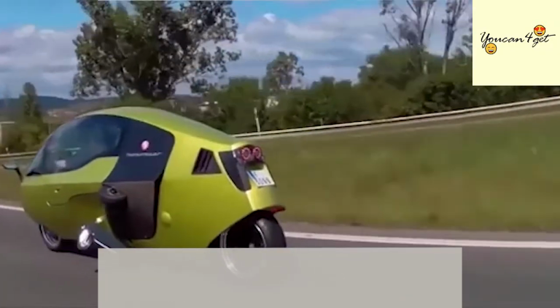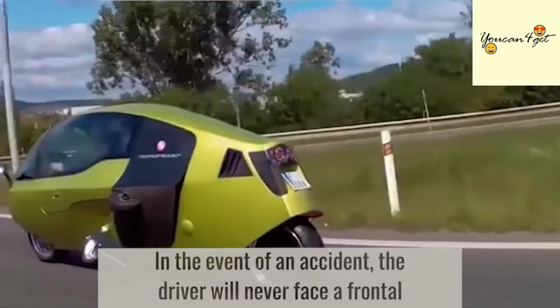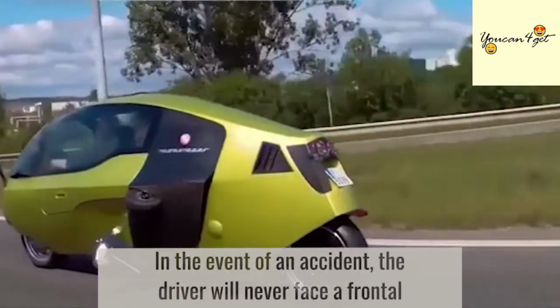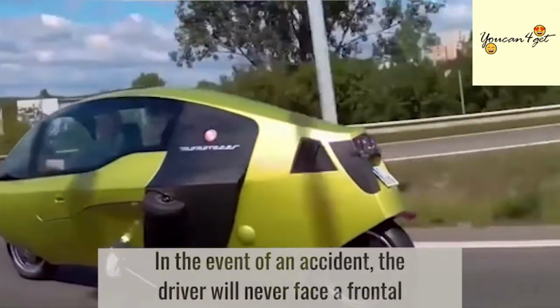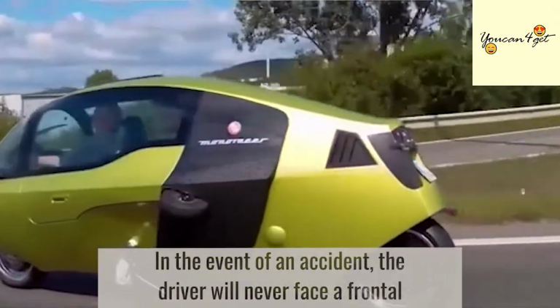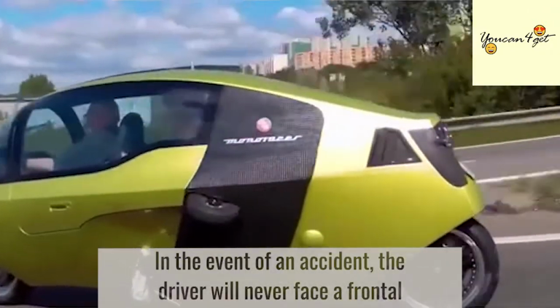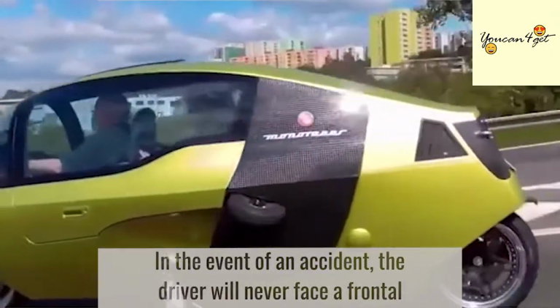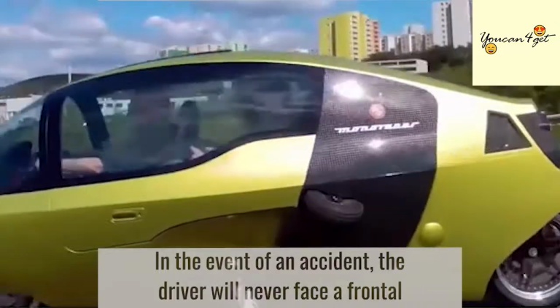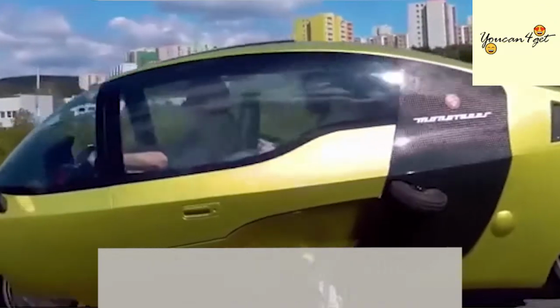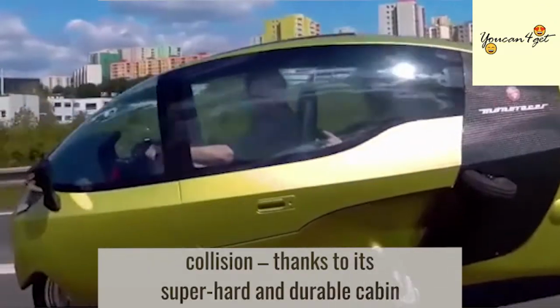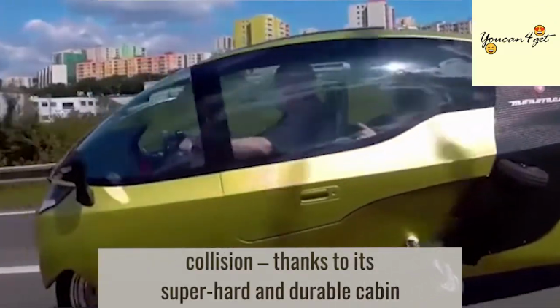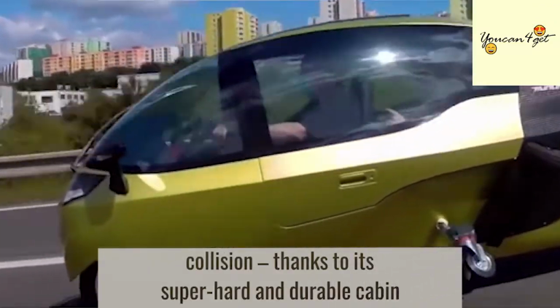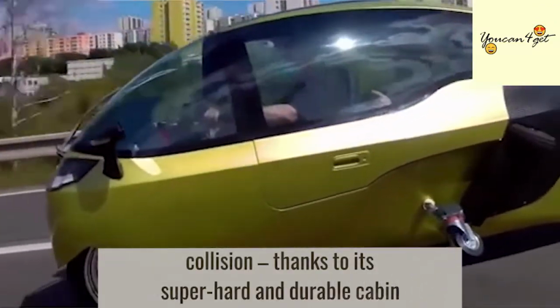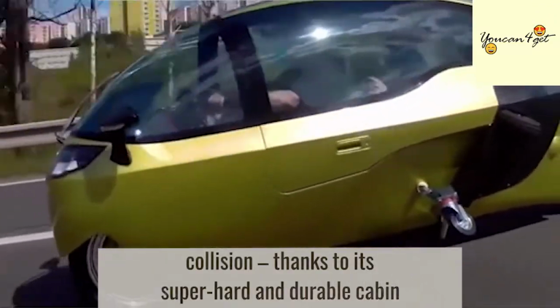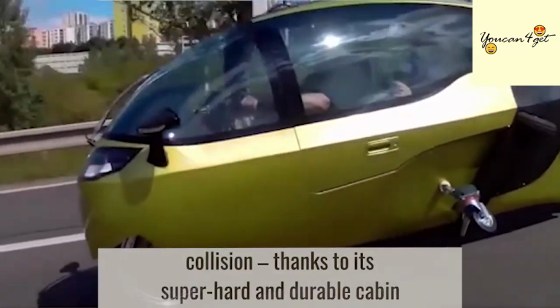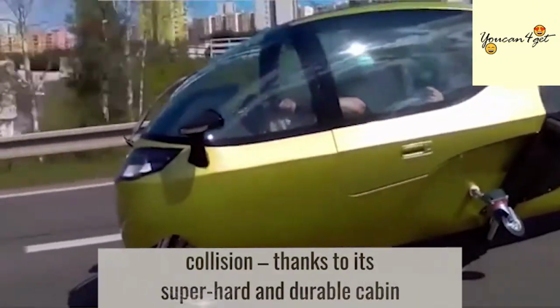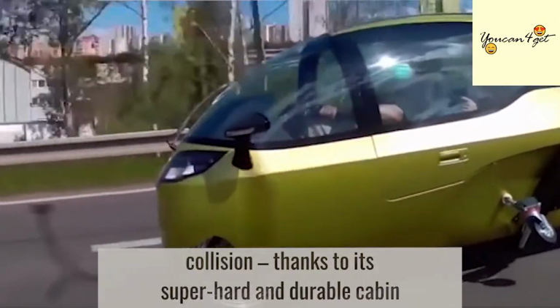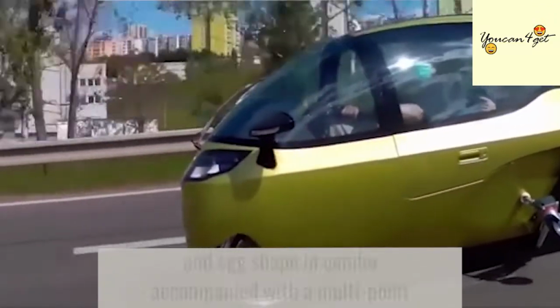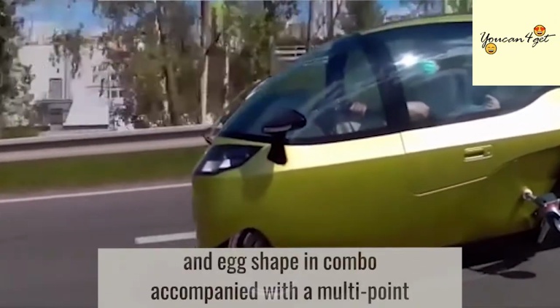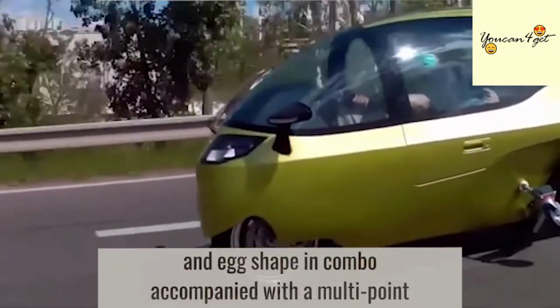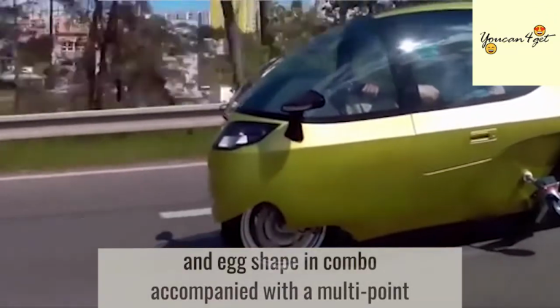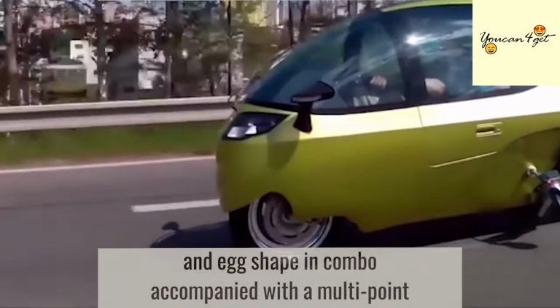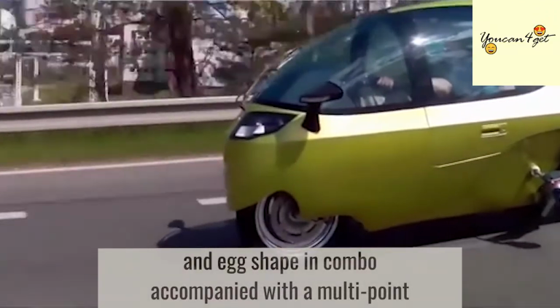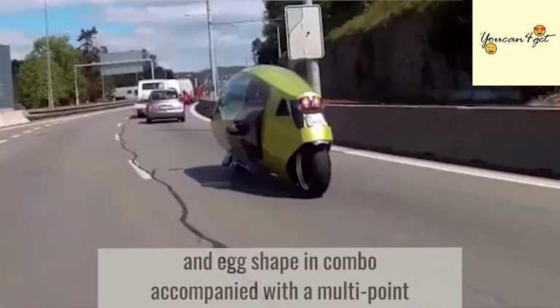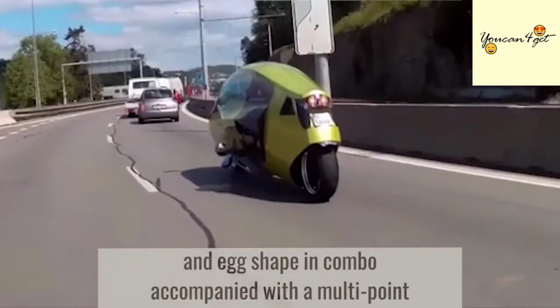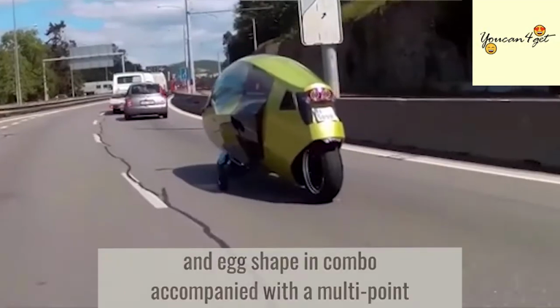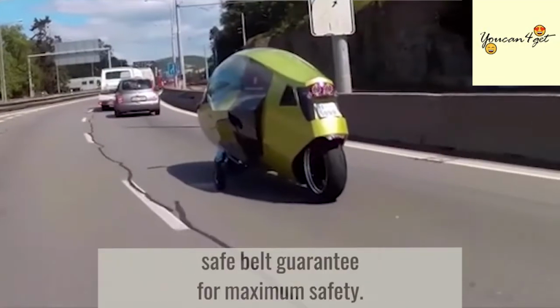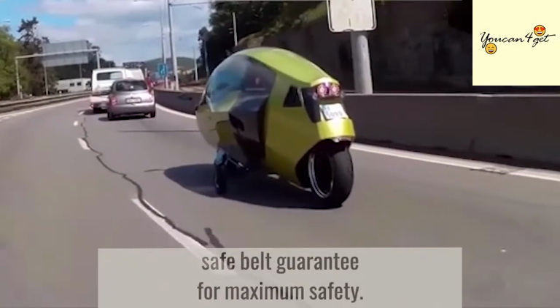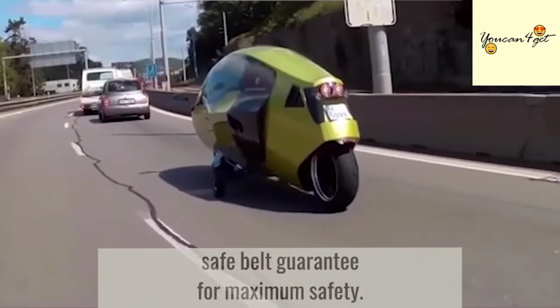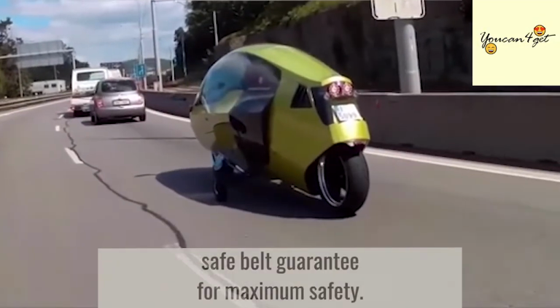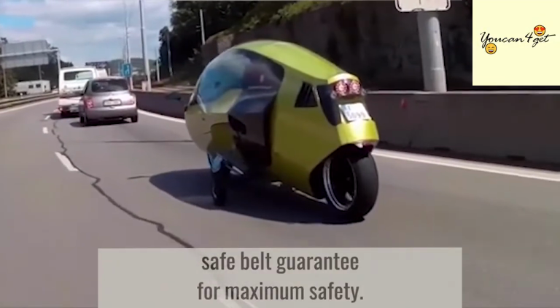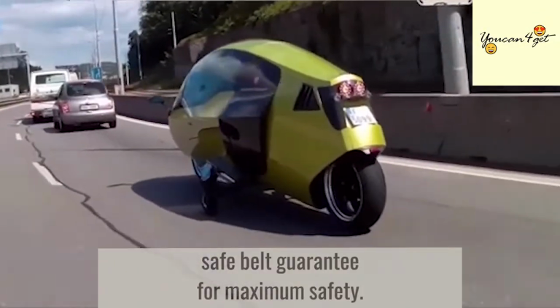In the event of an accident, the driver will never face a frontal collision thanks to its super-hard and durable cabin and egg-shape design, accompanied with a multi-point seatbelt system that guarantees maximum safety.